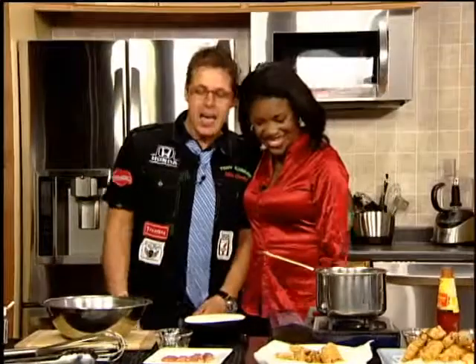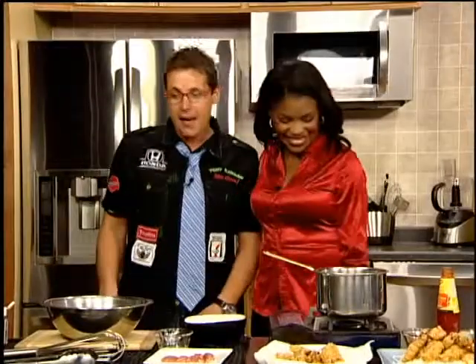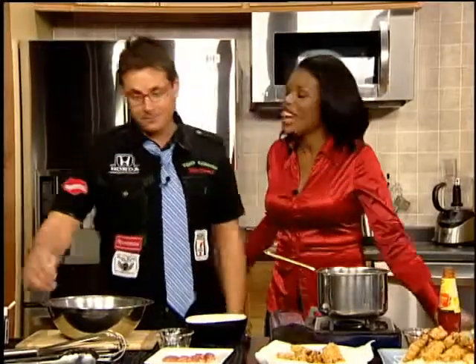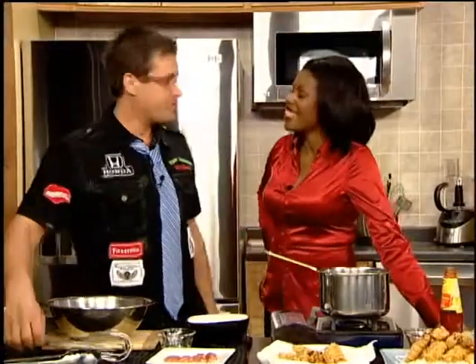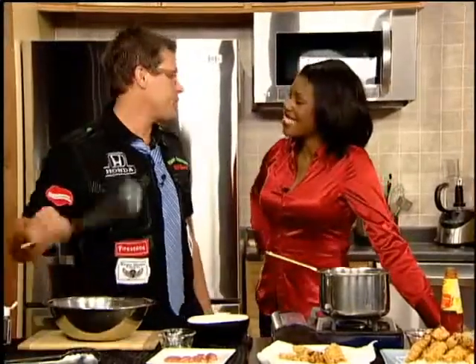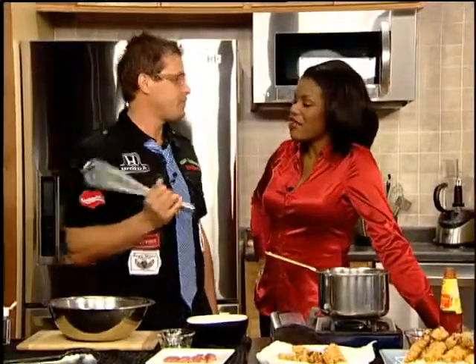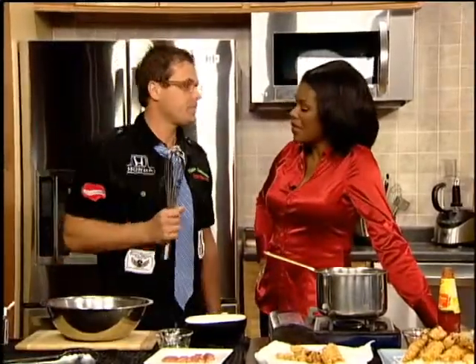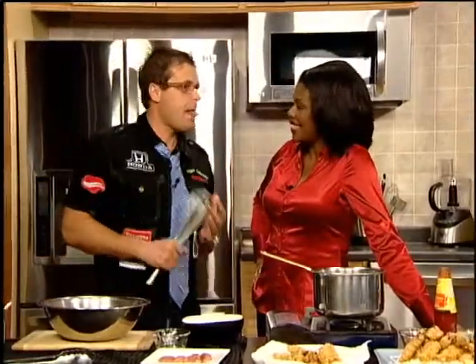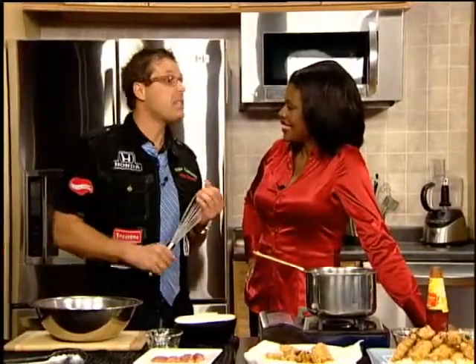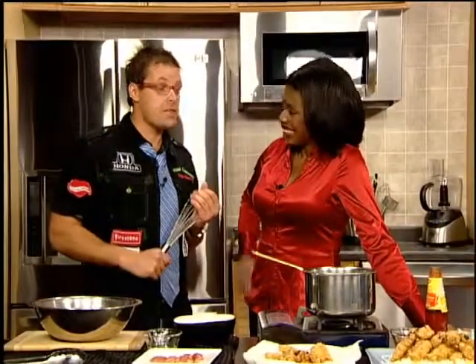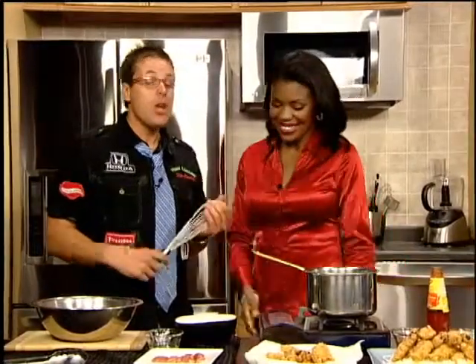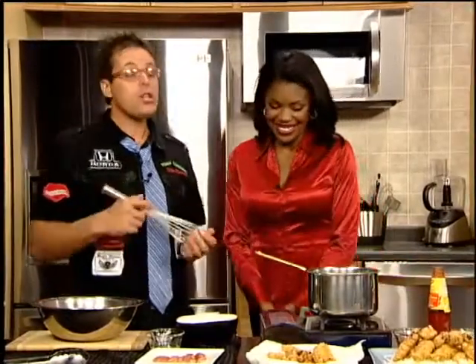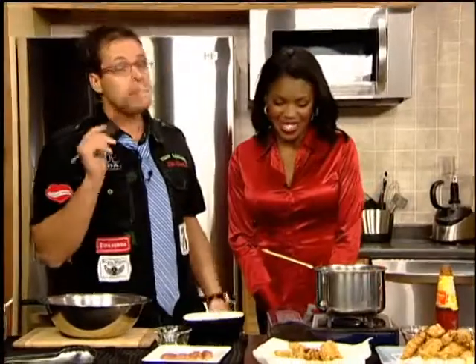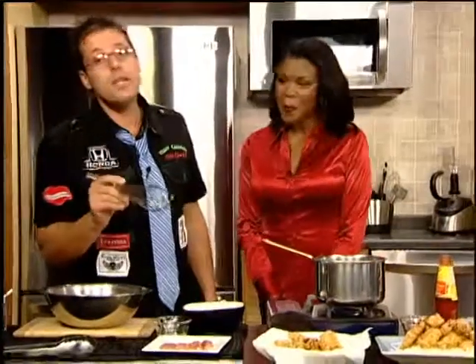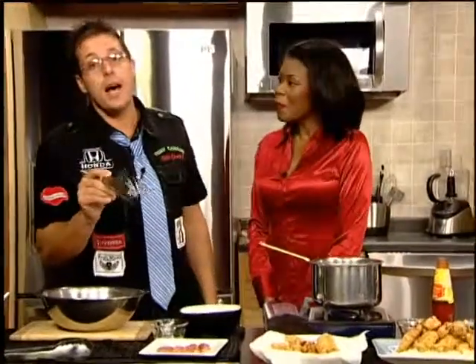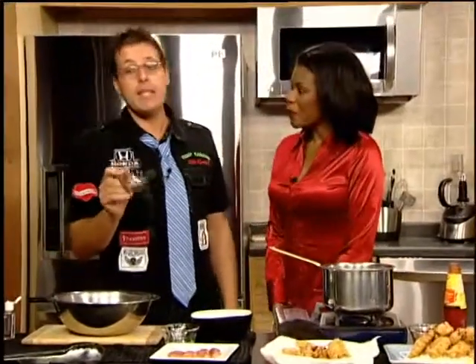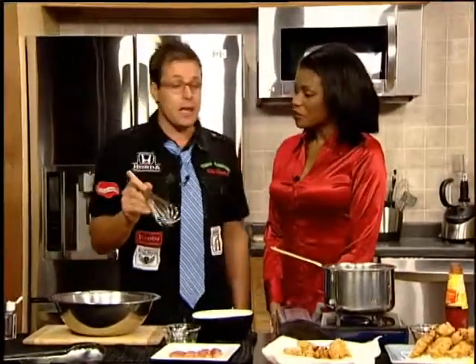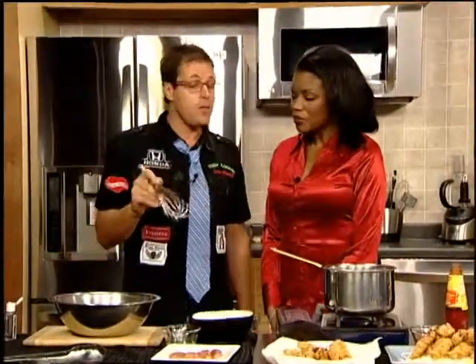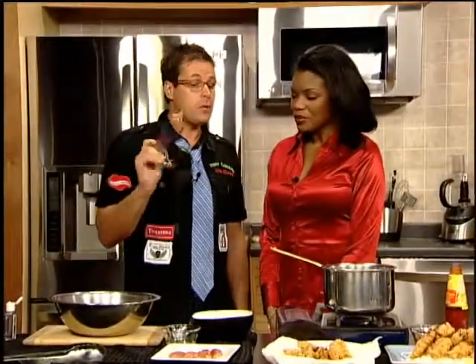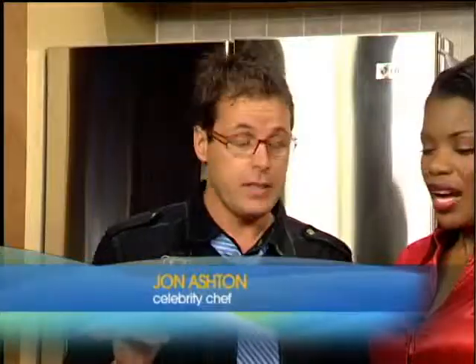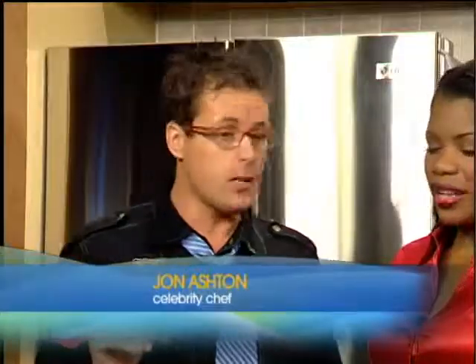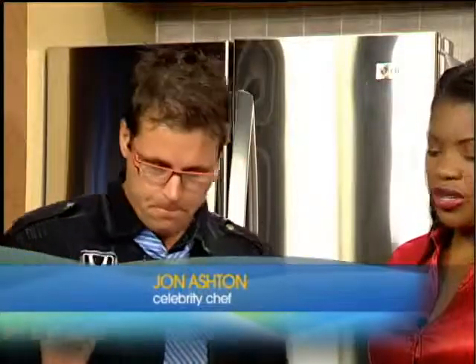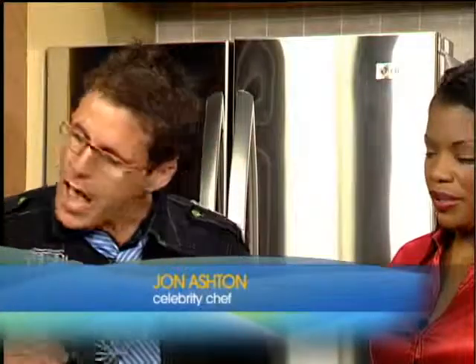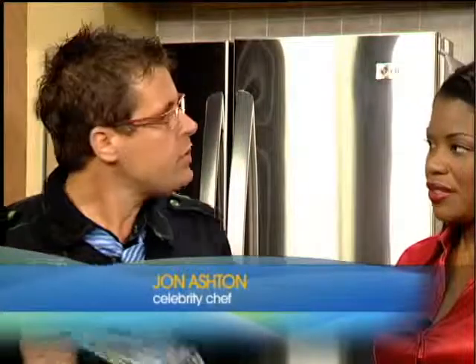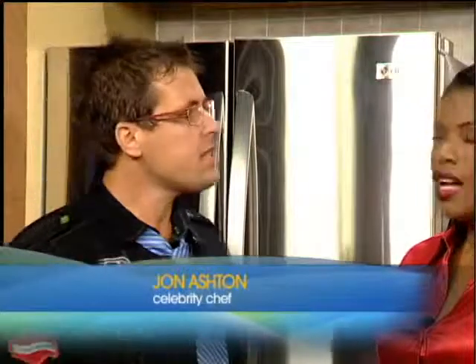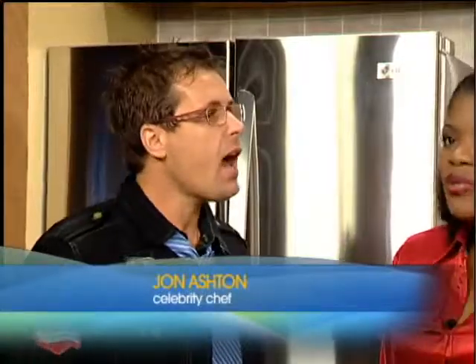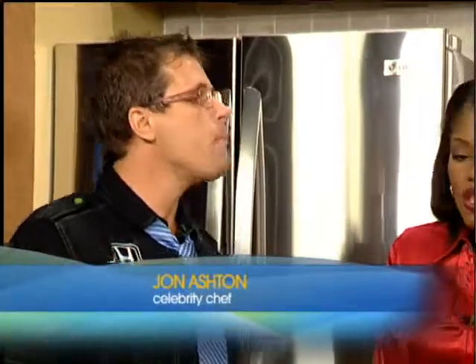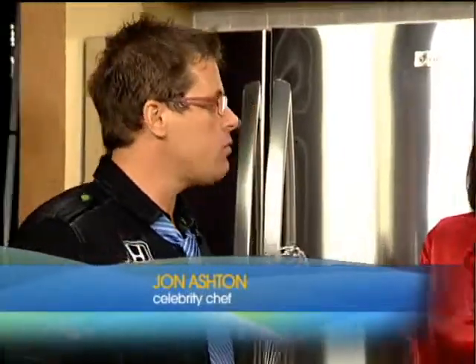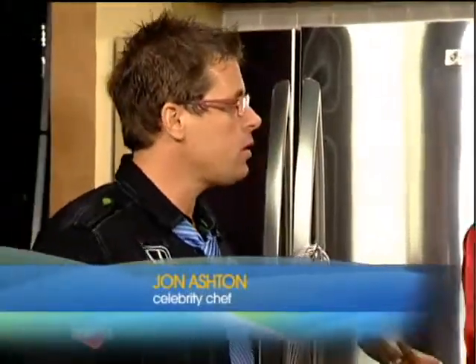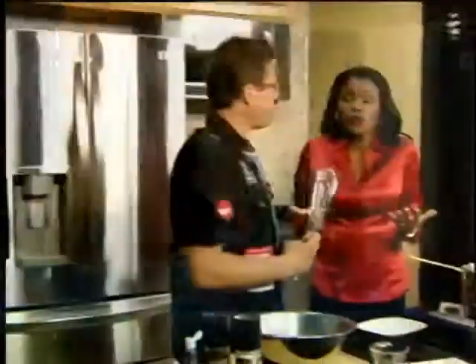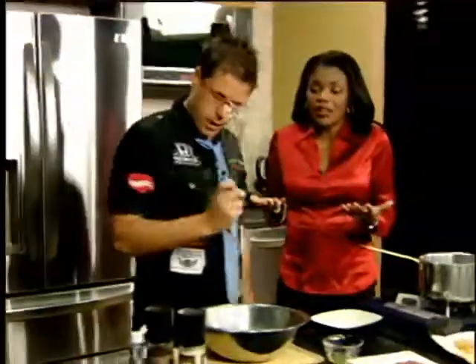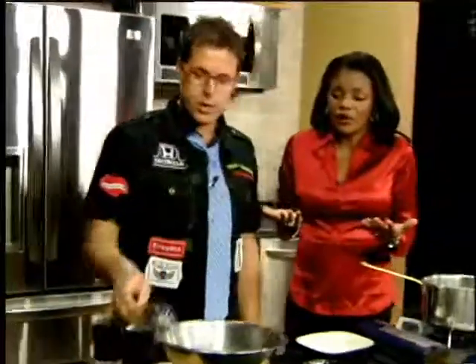Hey, how are you? I'm great. What's going on? You're saving me some money today. I'm going to save you some money — we're going to show you how to make a meal you can make tonight for people under $10. I don't think you can do that. You said this last time, I don't think you can do it. I proved you wrong. You did prove me wrong last time. Okay, watch this.